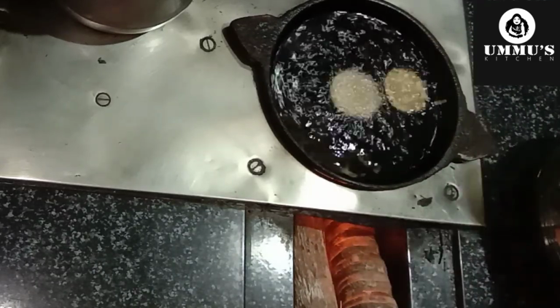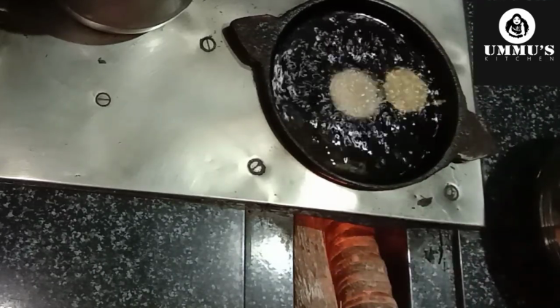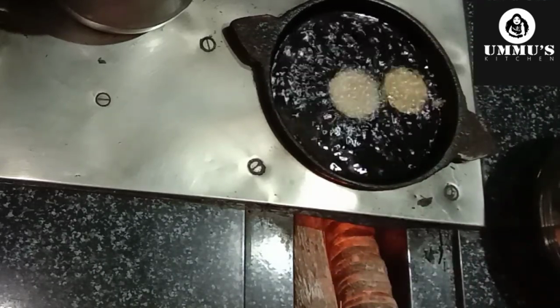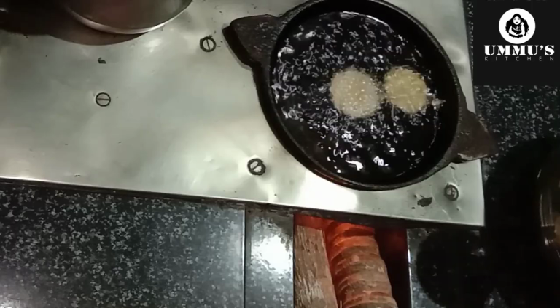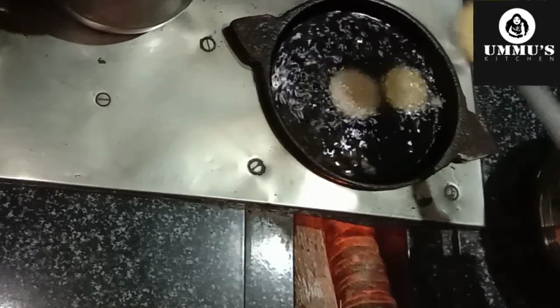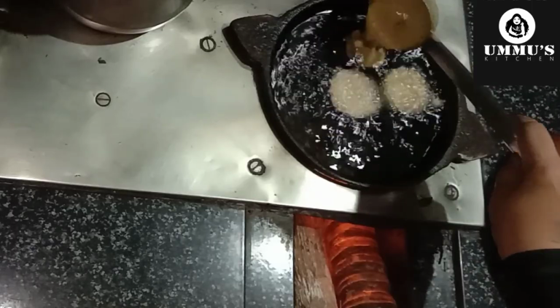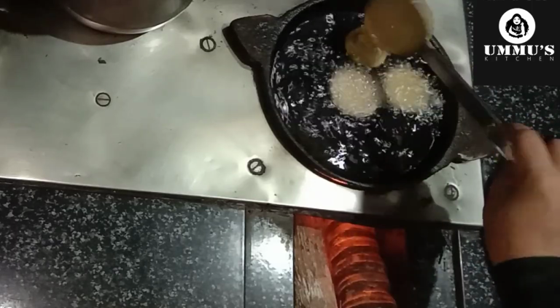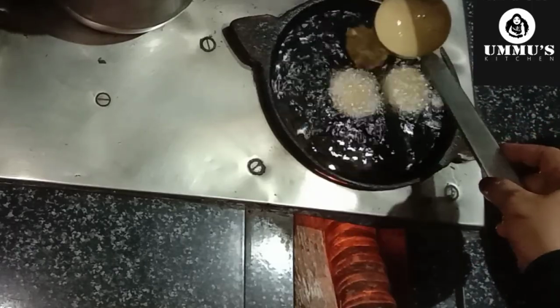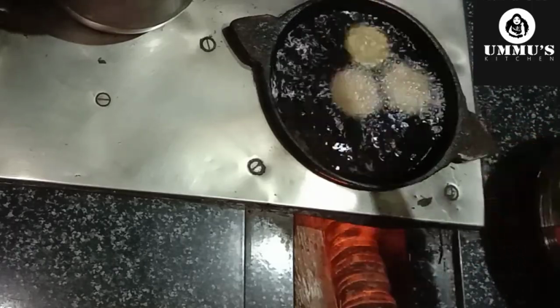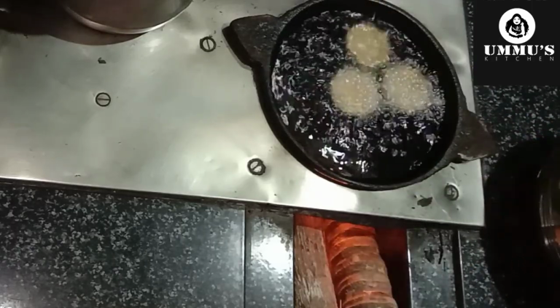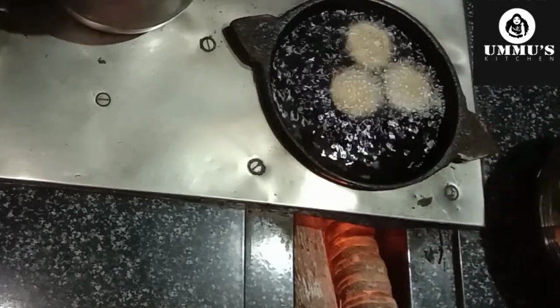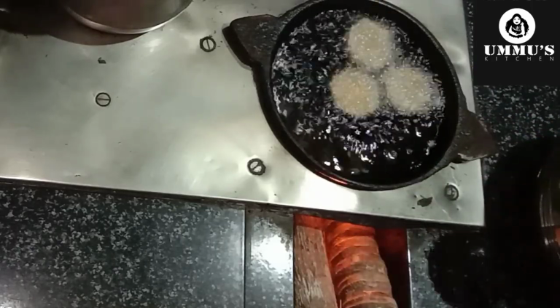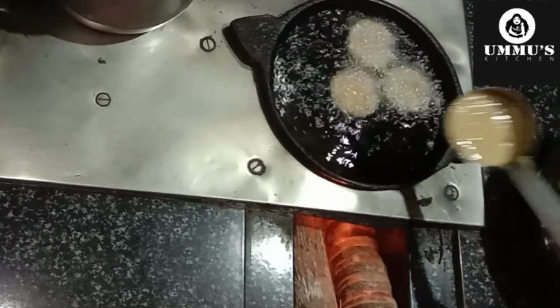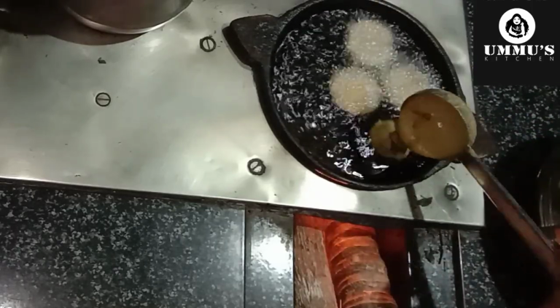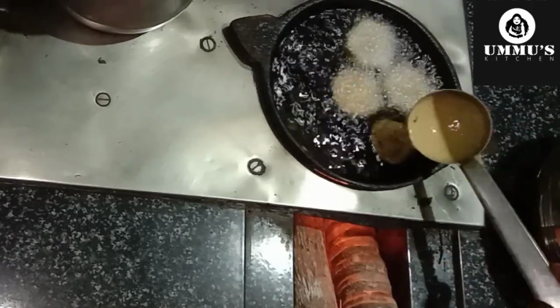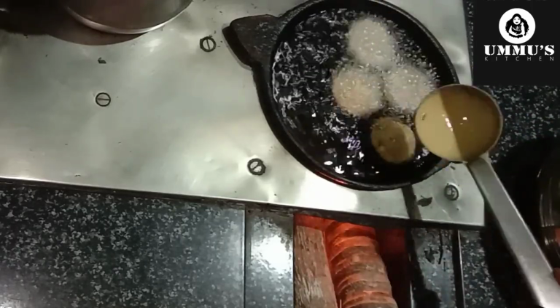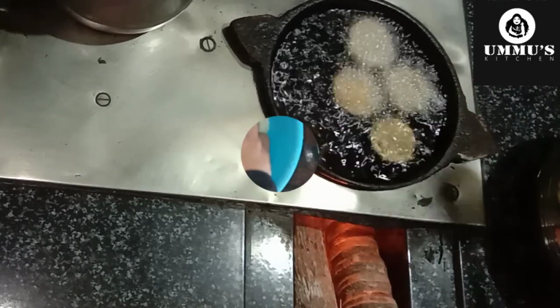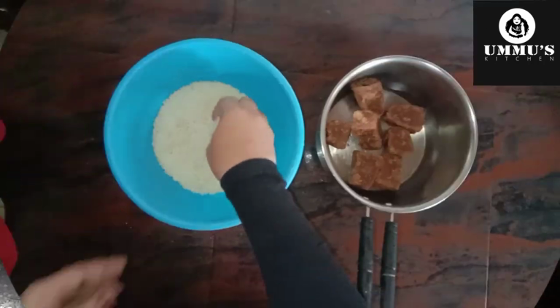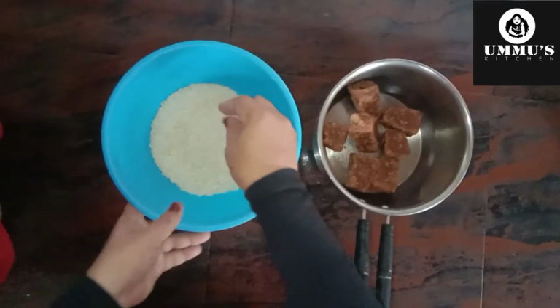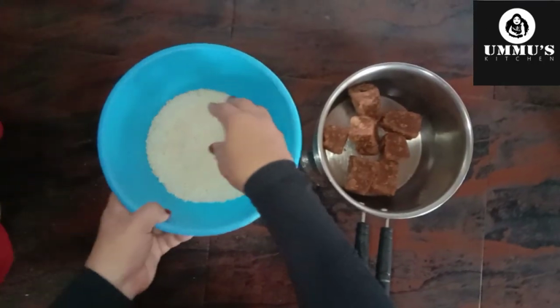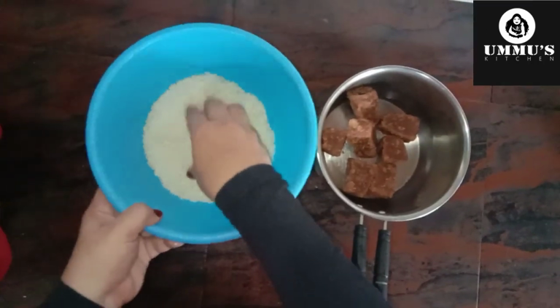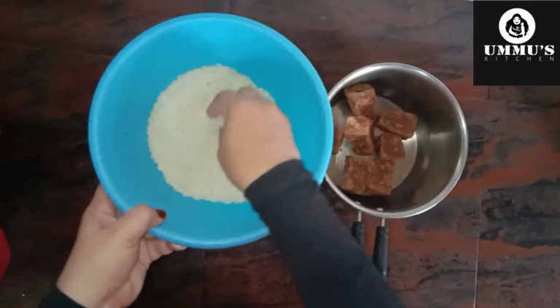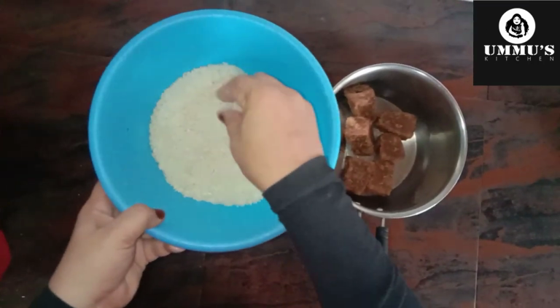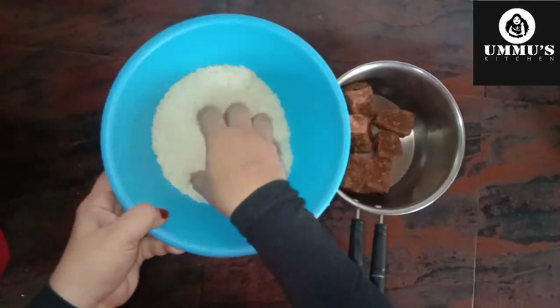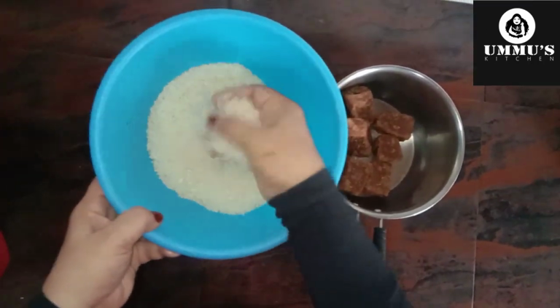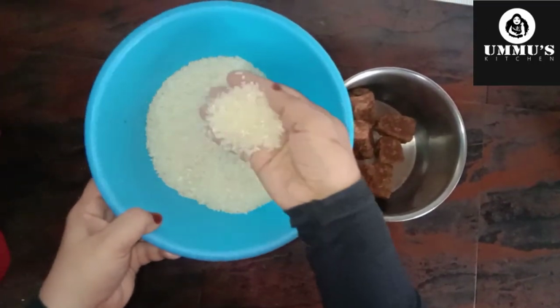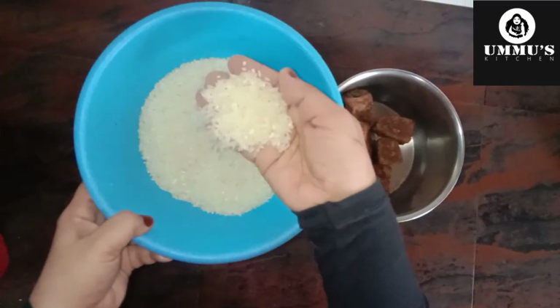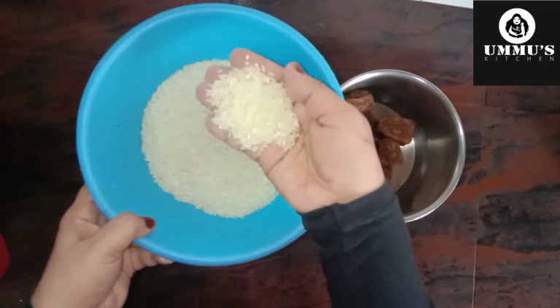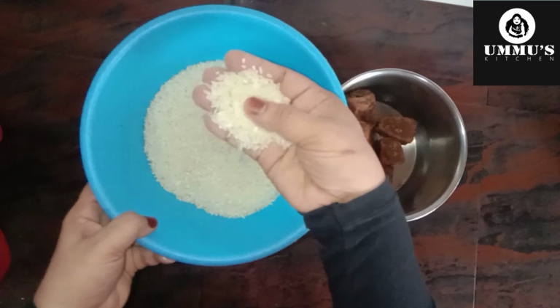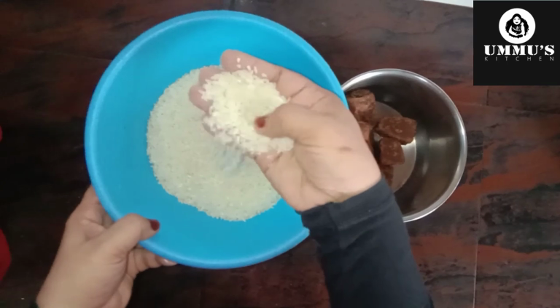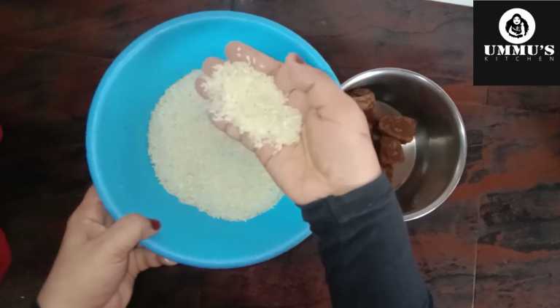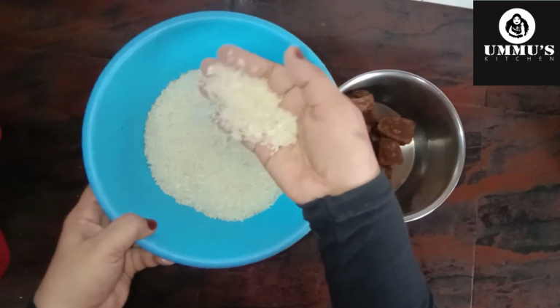I will show you how to make this traditional snack. See how to make this chicken. I will be ready to add a cup of milk.